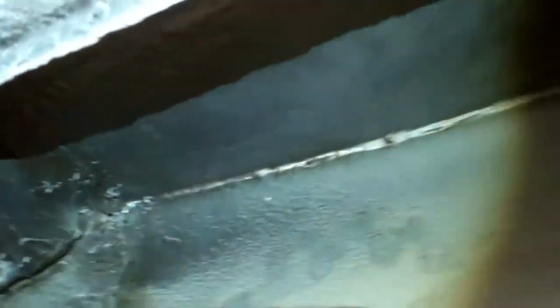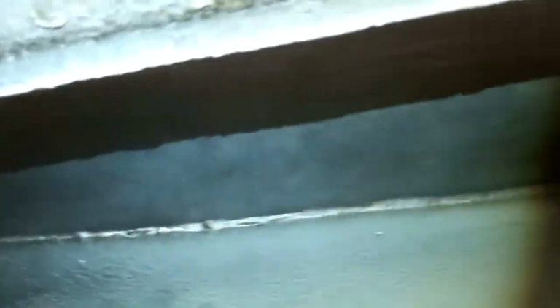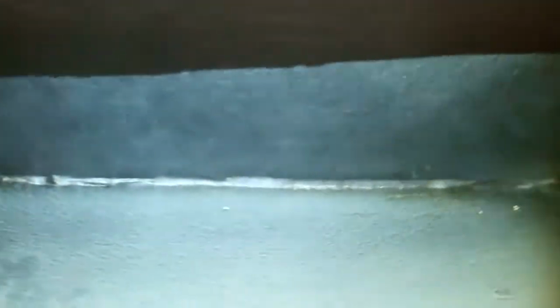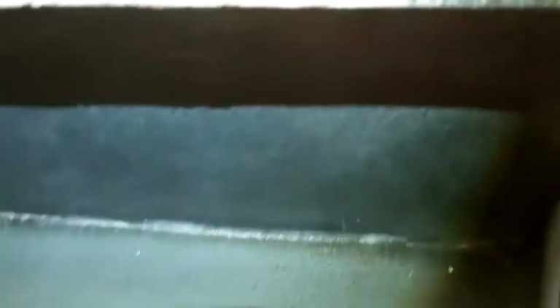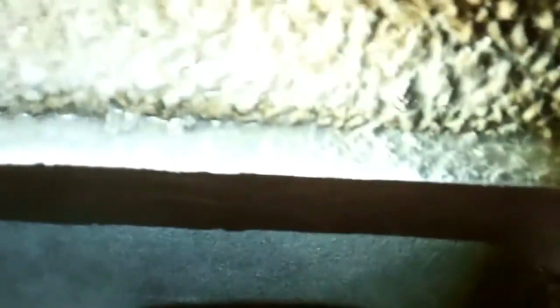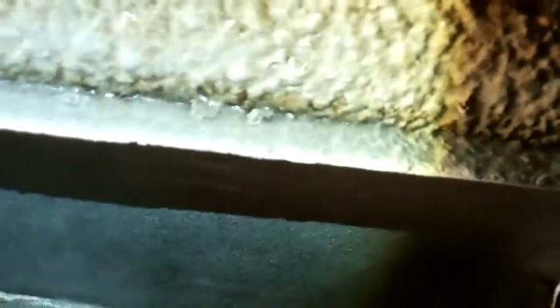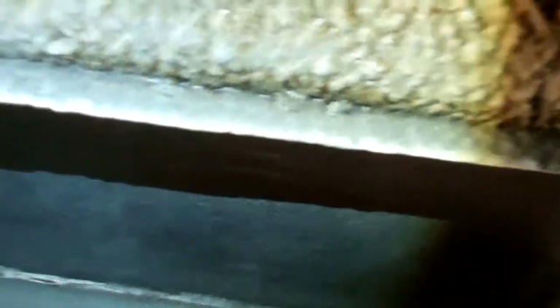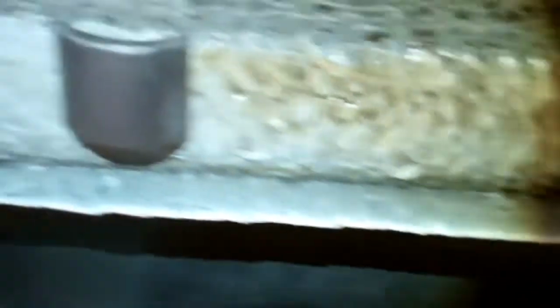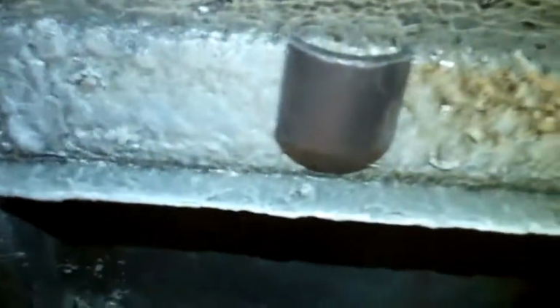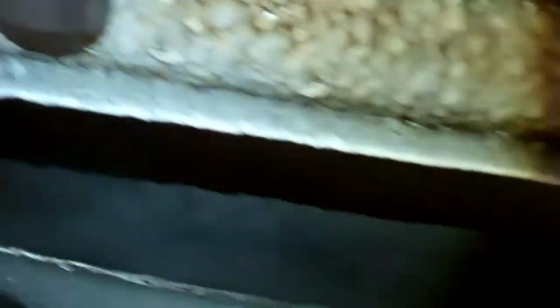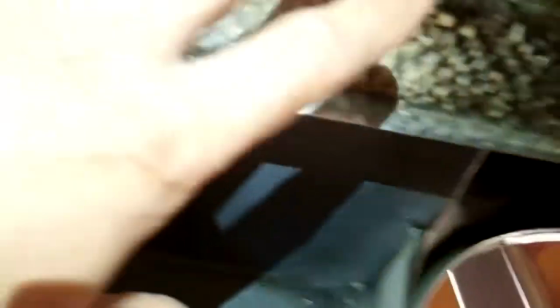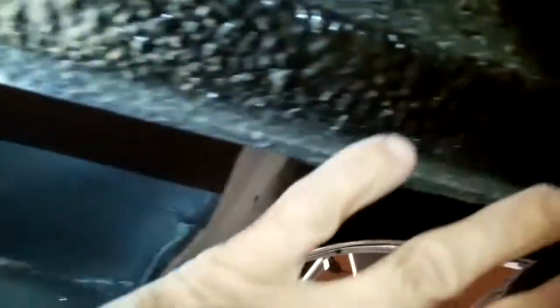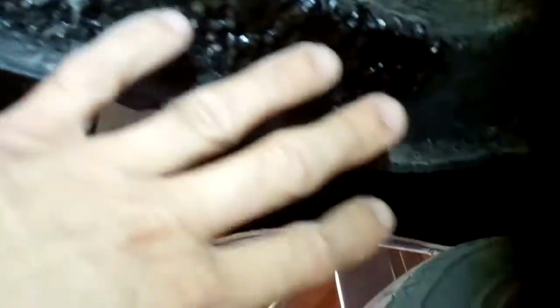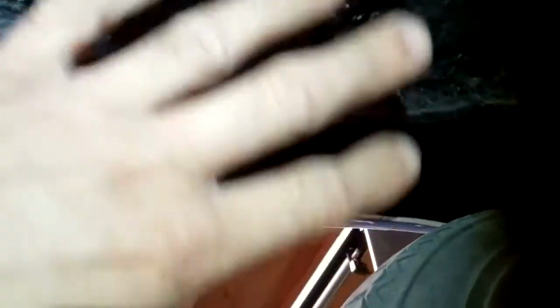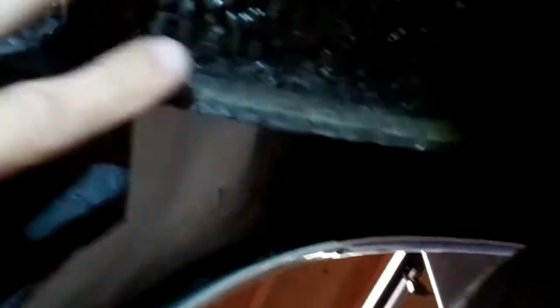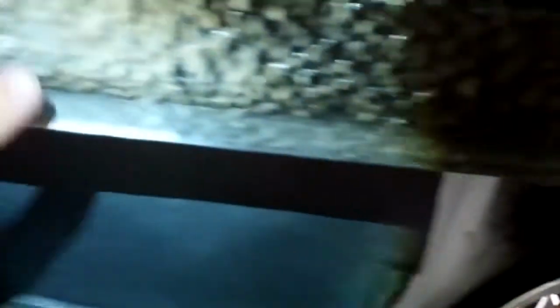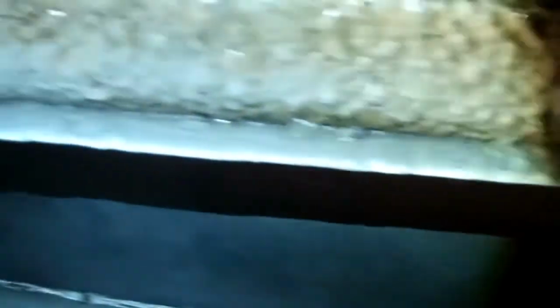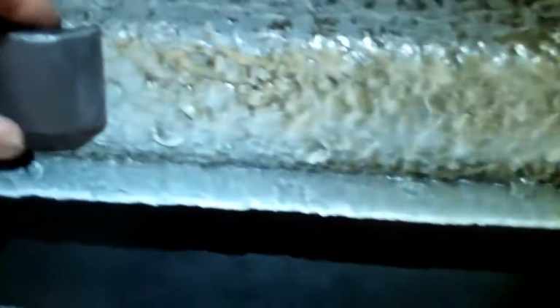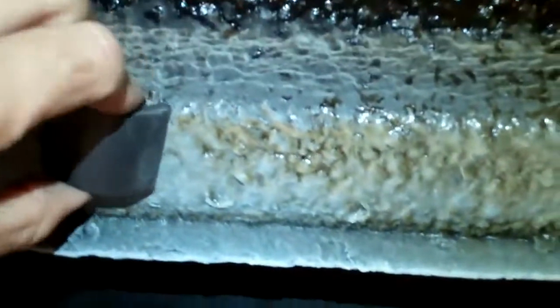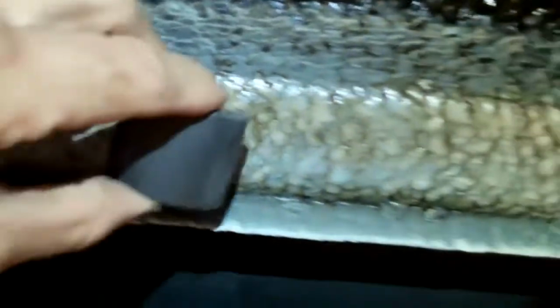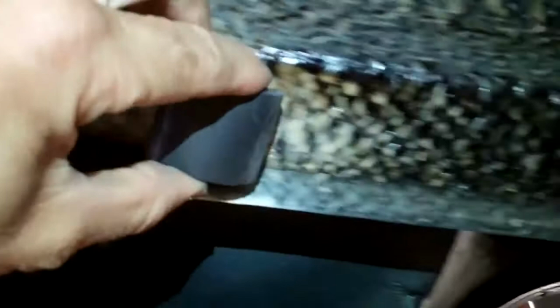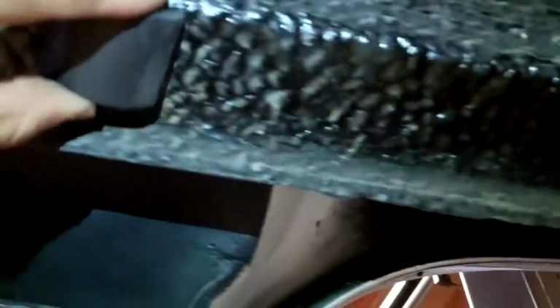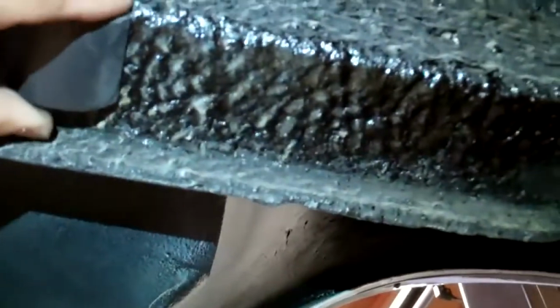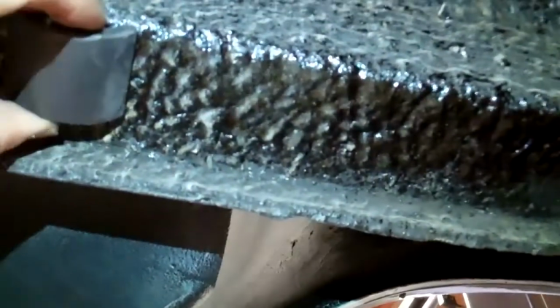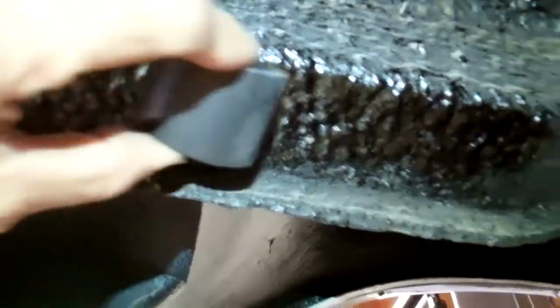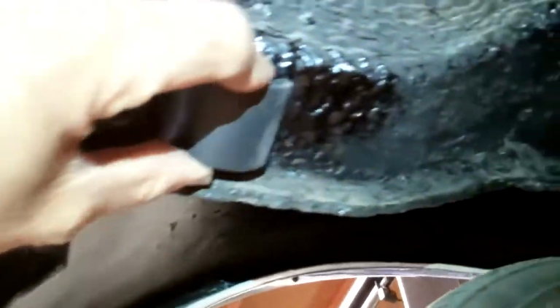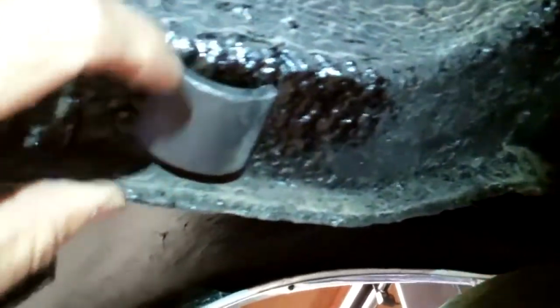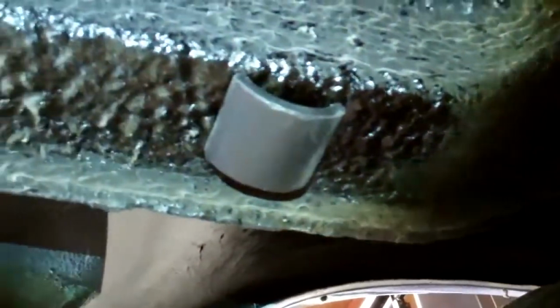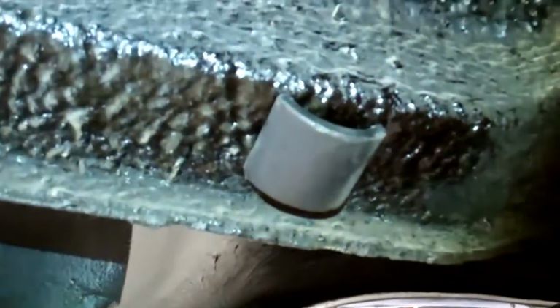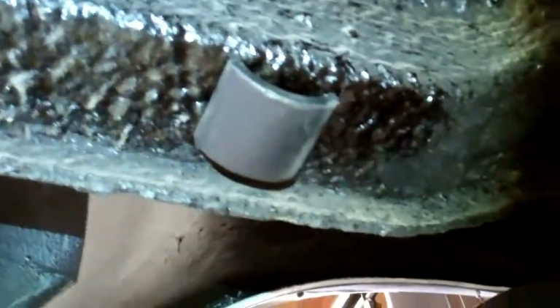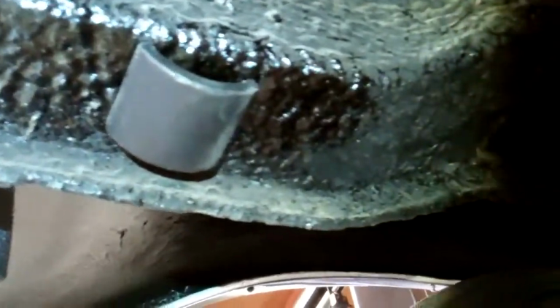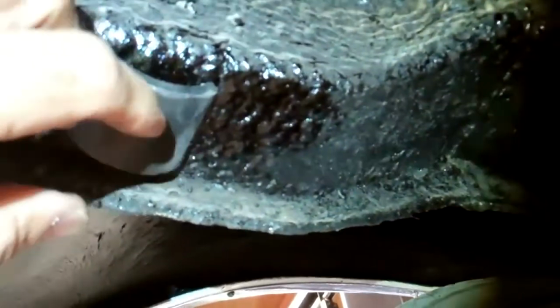We undercoated most of the car. These areas had a little bit of rust and we did undercoat the car and removed the rust as best we could, then we put some etching primer on the undercarriage of the car.